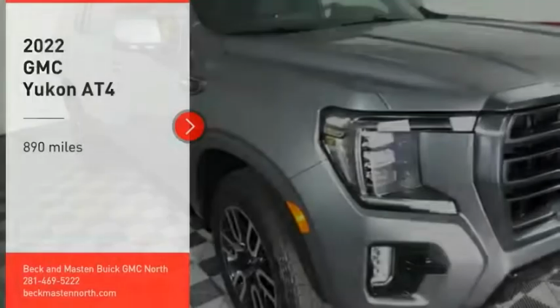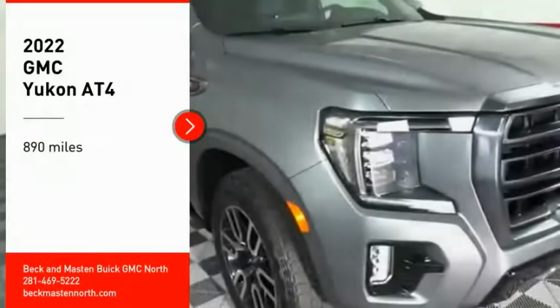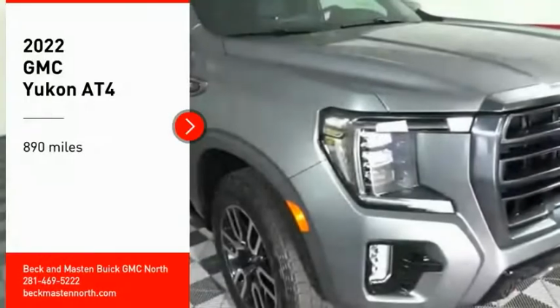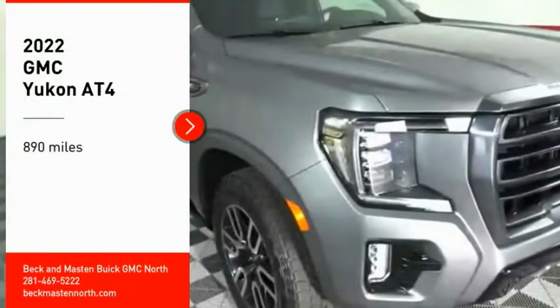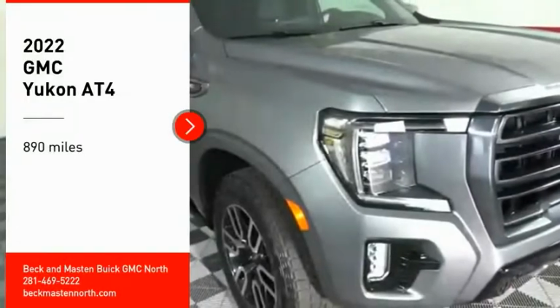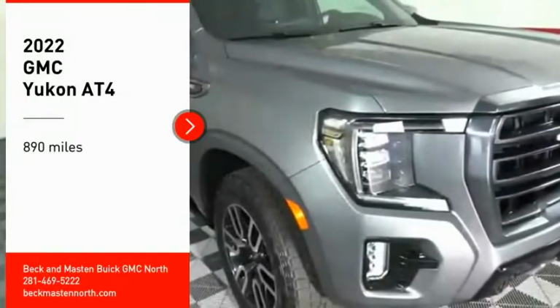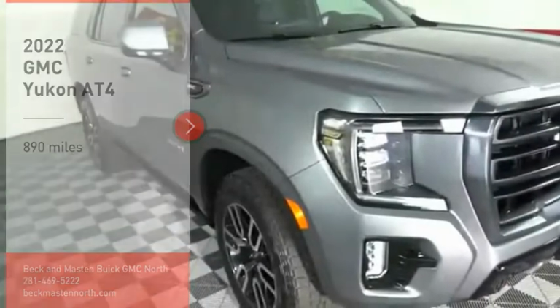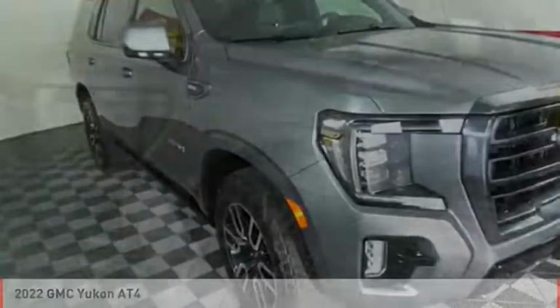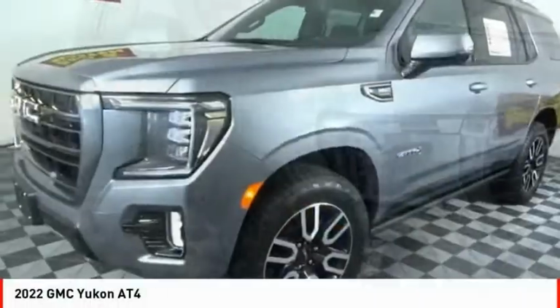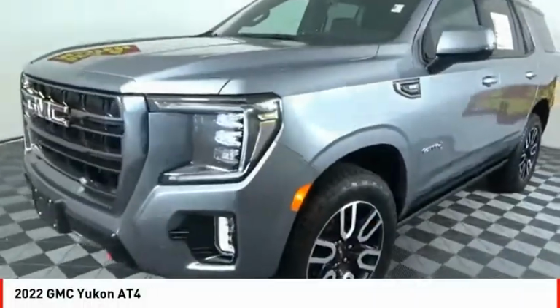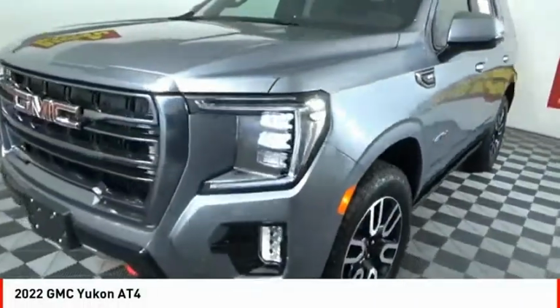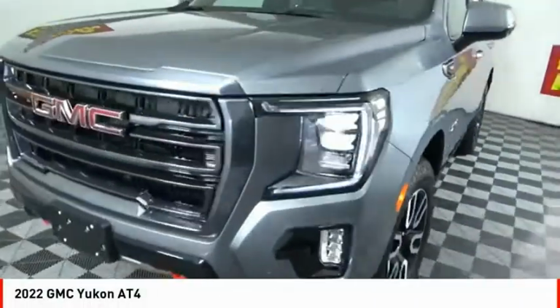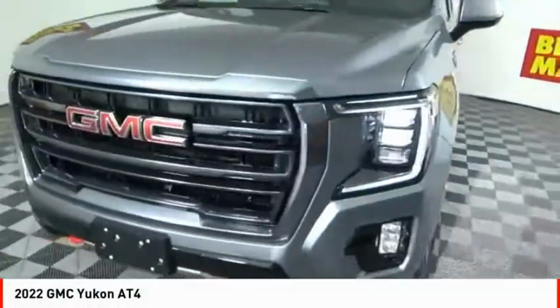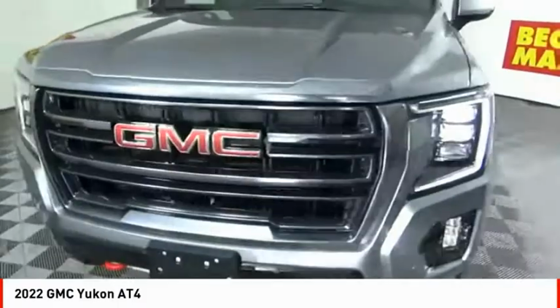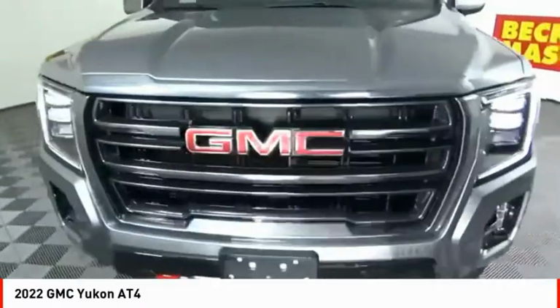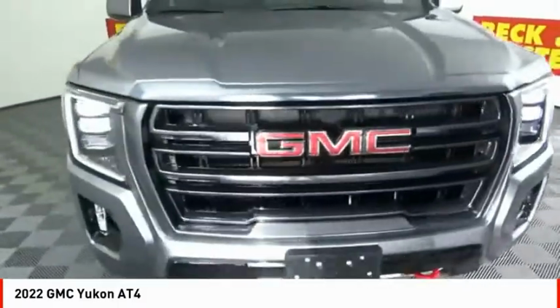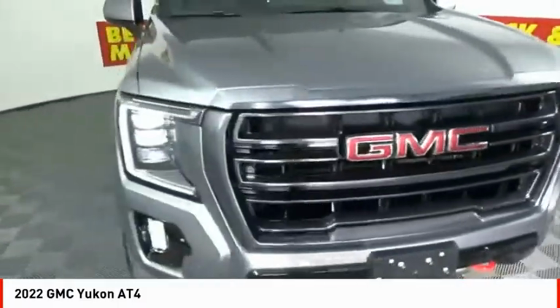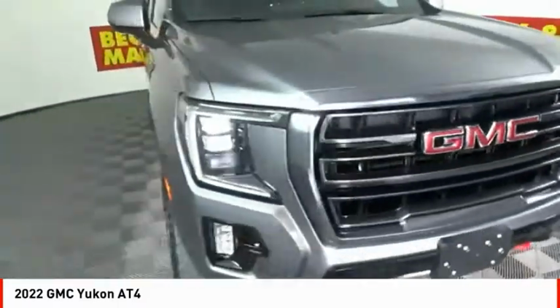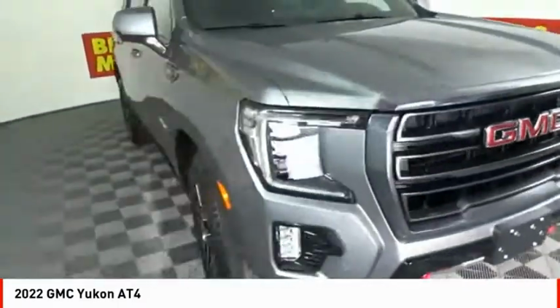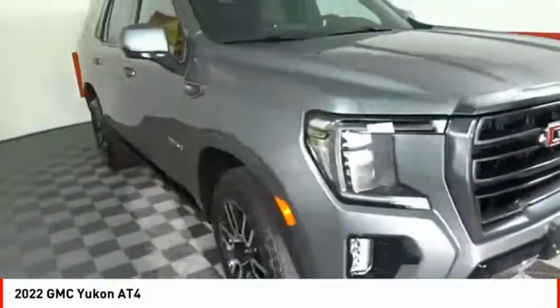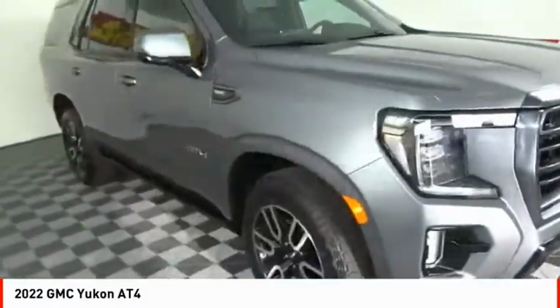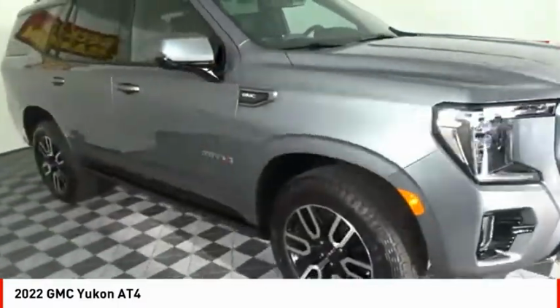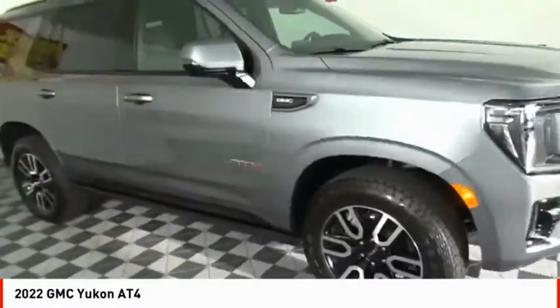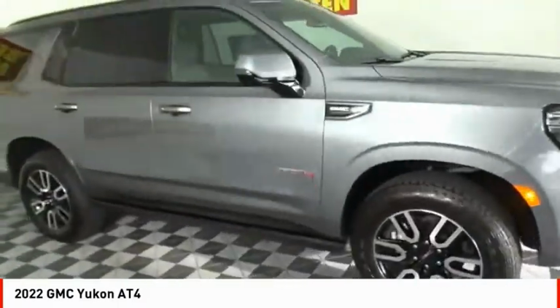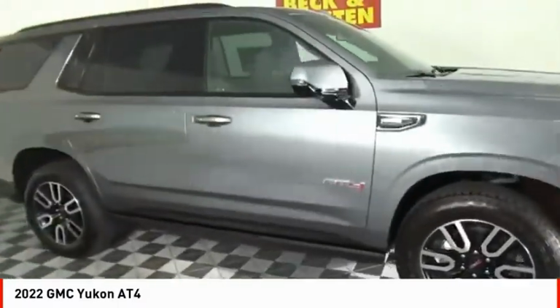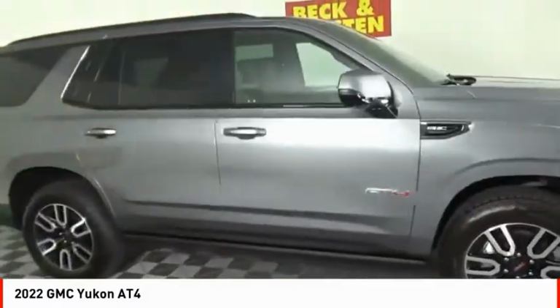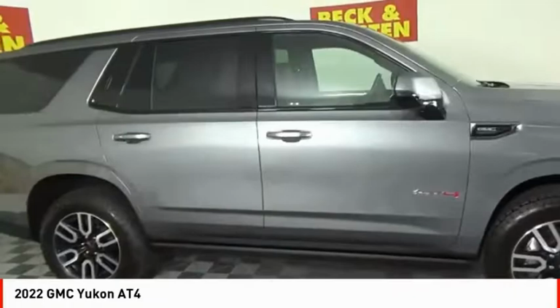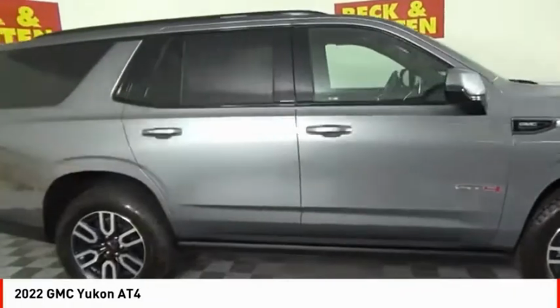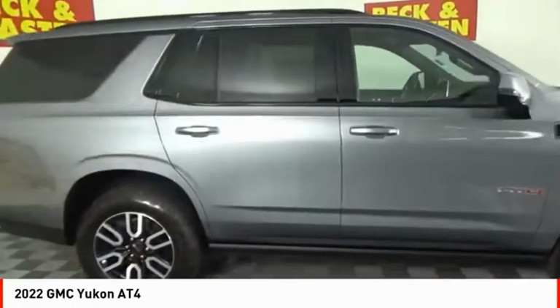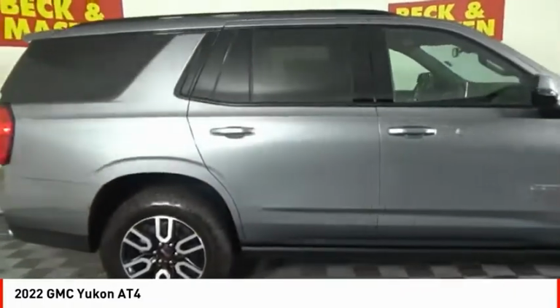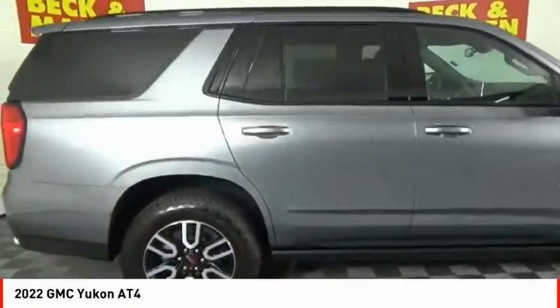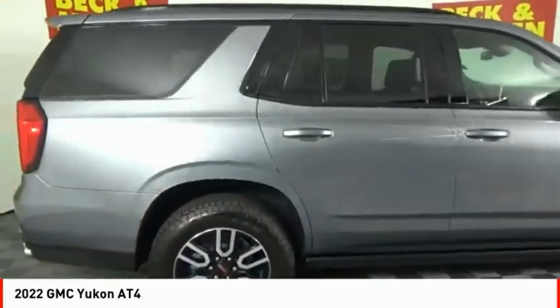Come test drive the 2022 Yukon. Peace of mind comes standard with GMC's 100,000 mile 5-year powertrain warranty and Yukon's 5-star frontal crash test rating.